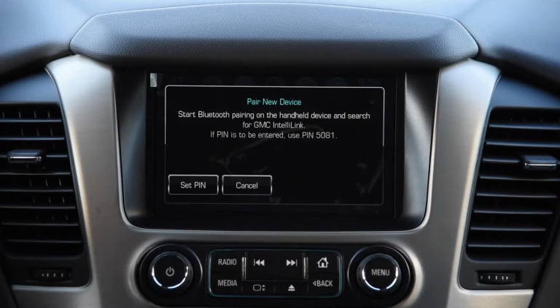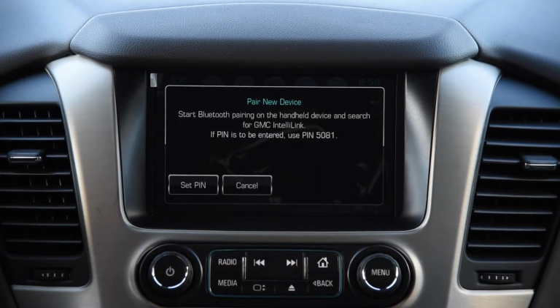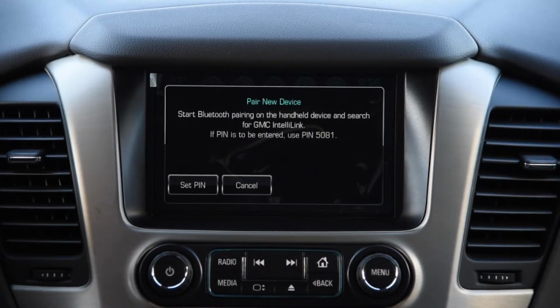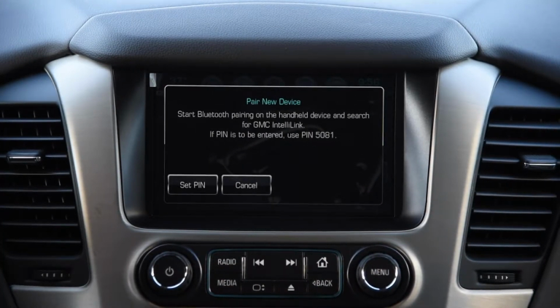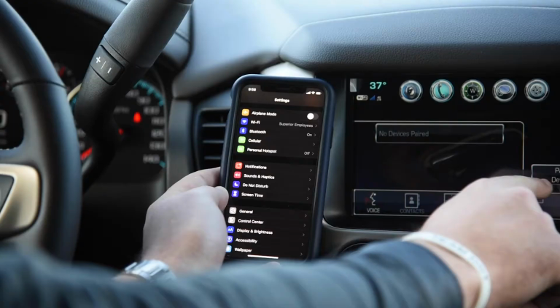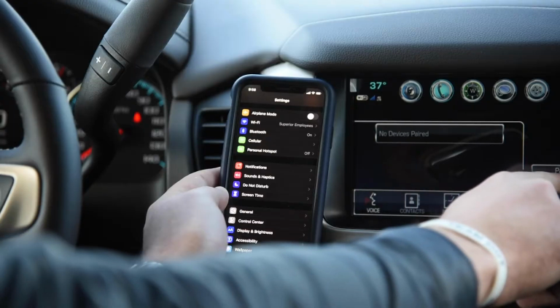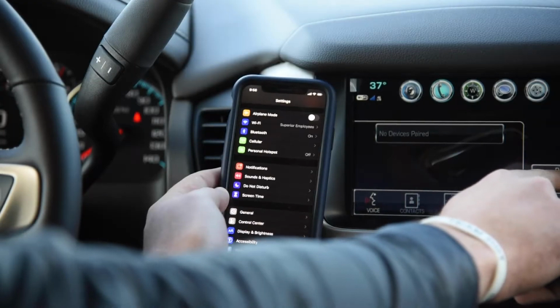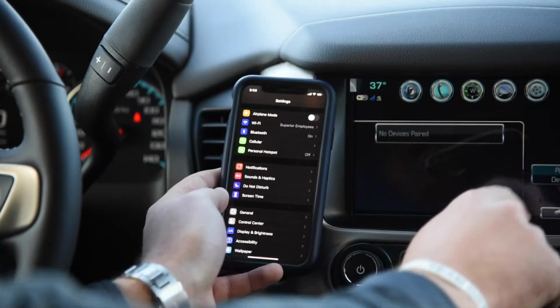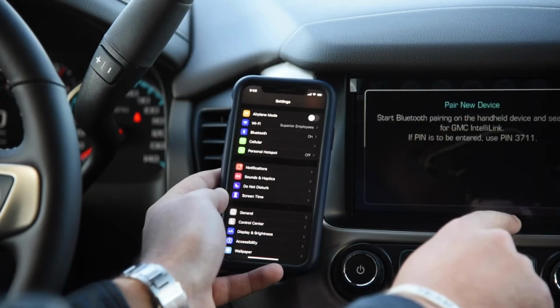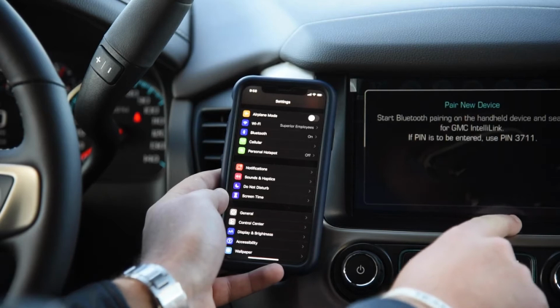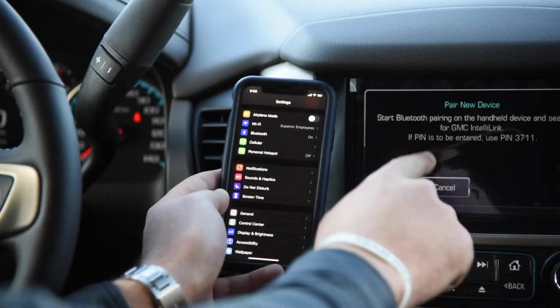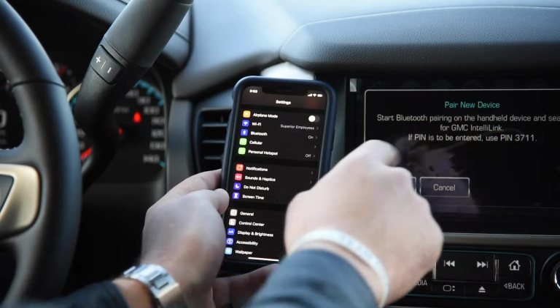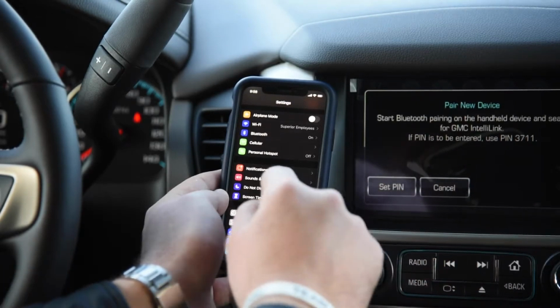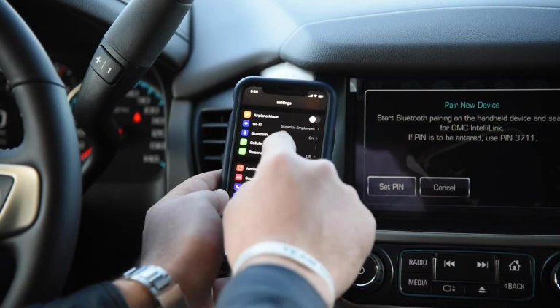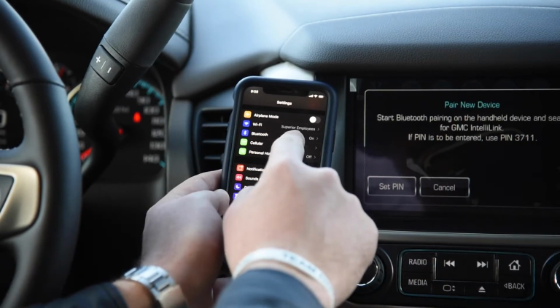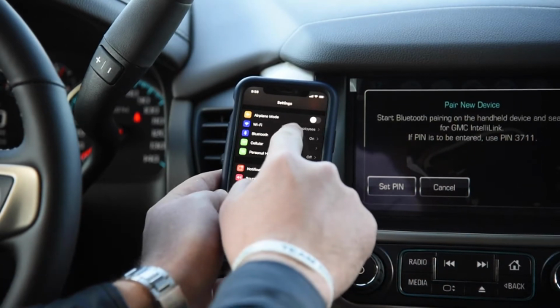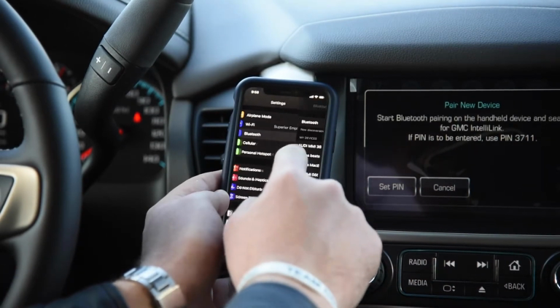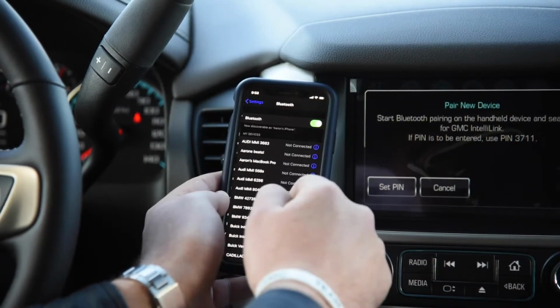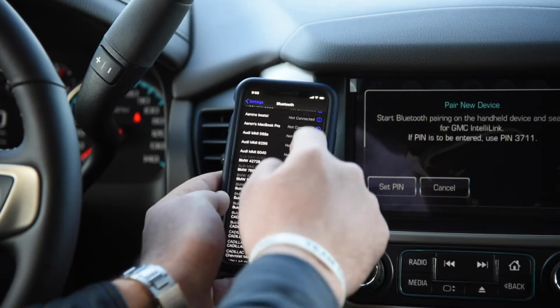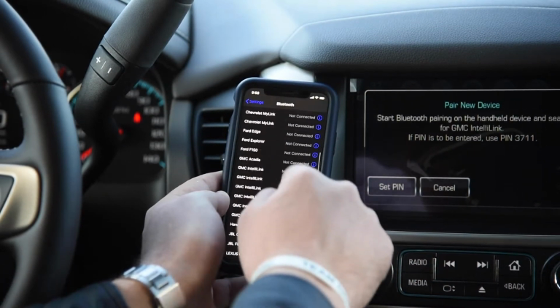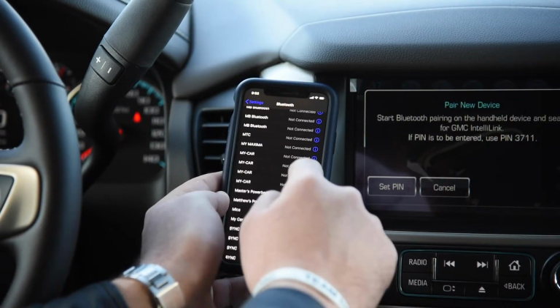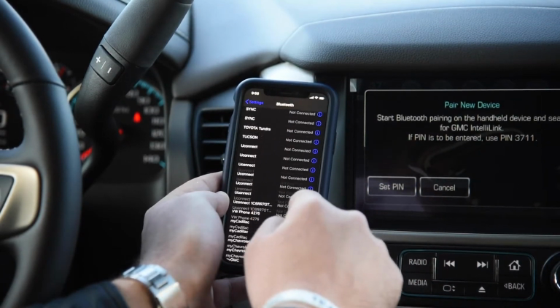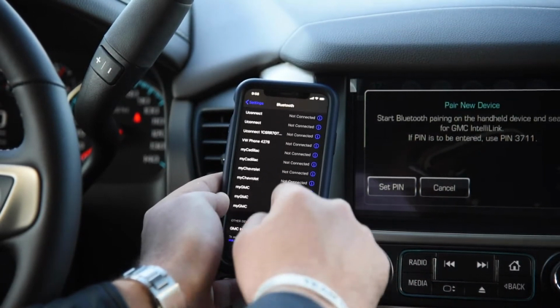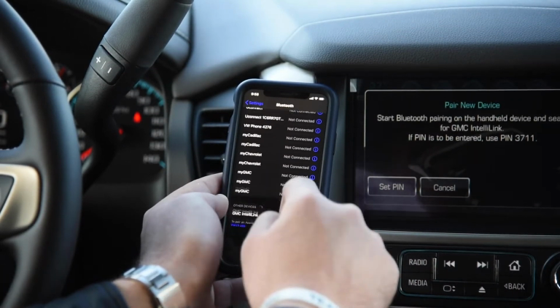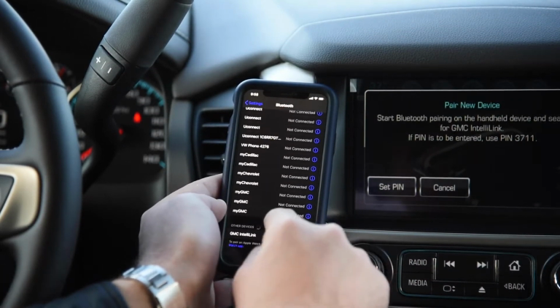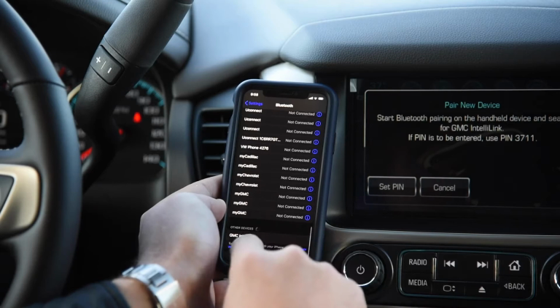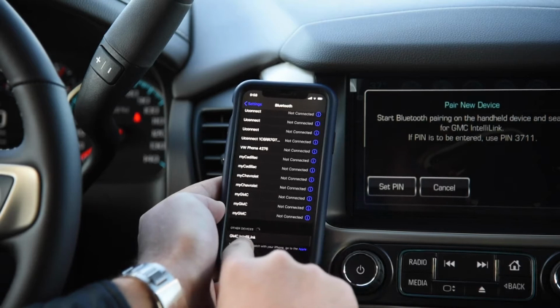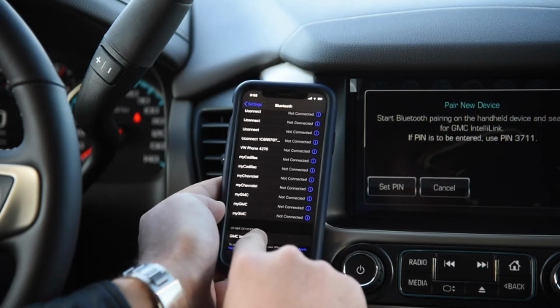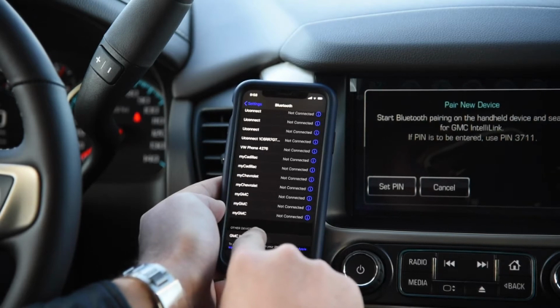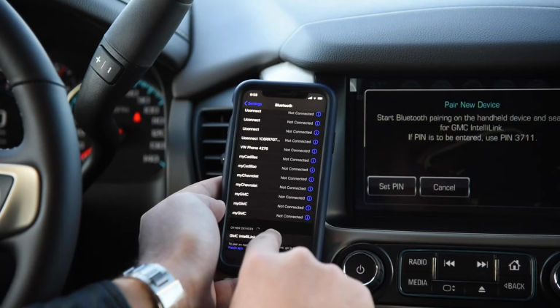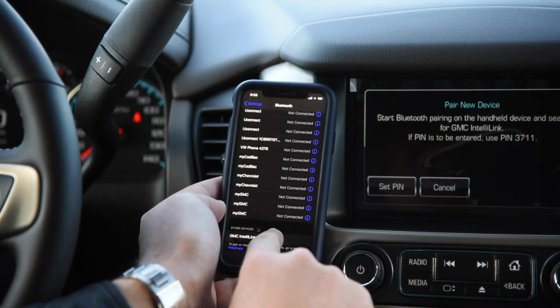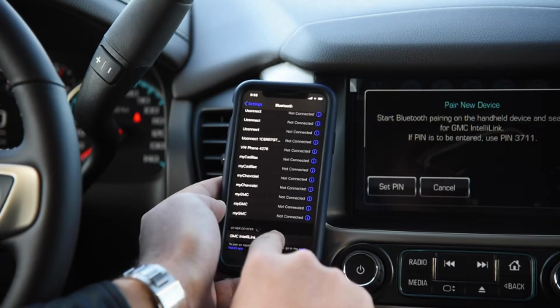As it searches for the paired device, go to your Bluetooth settings on your phone. At the very bottom, it'll search for that device — it says GMC IntelliLink. Select that.